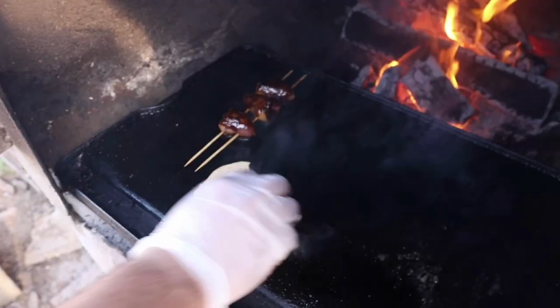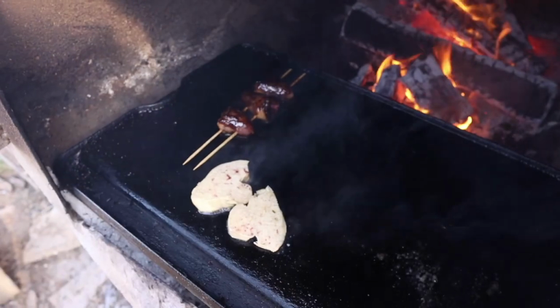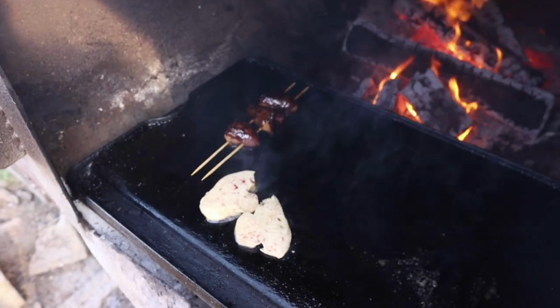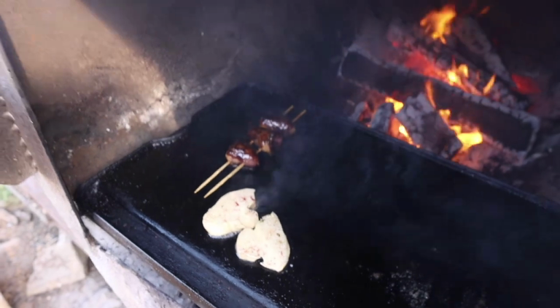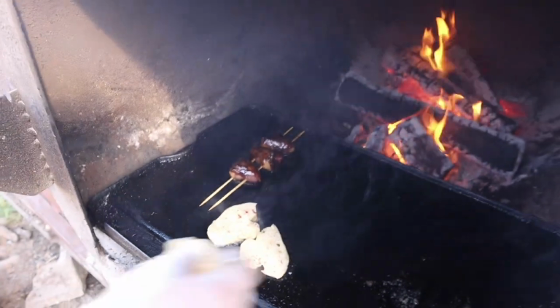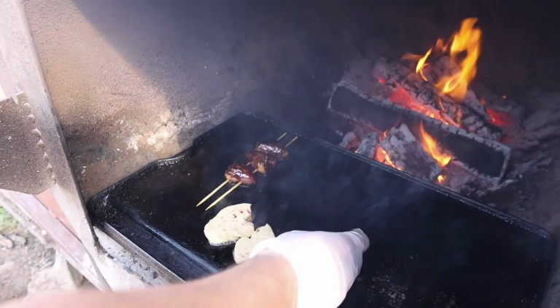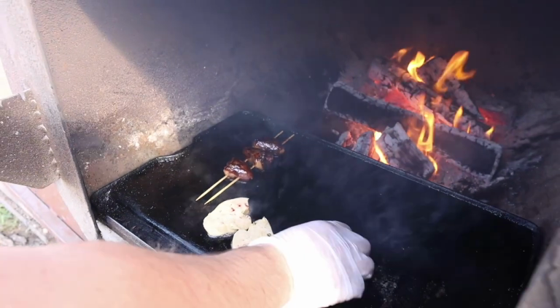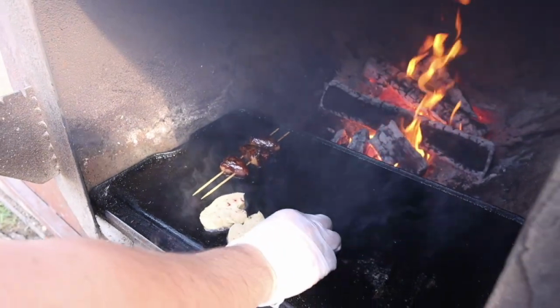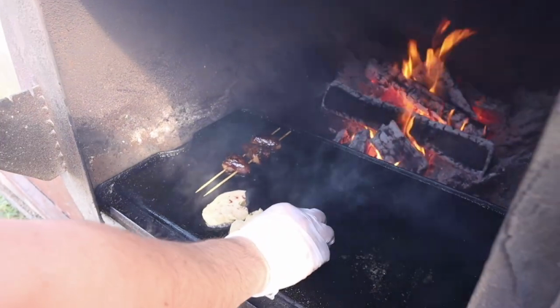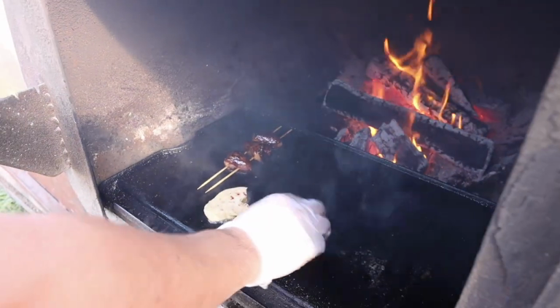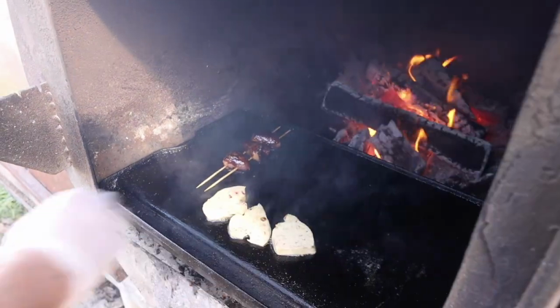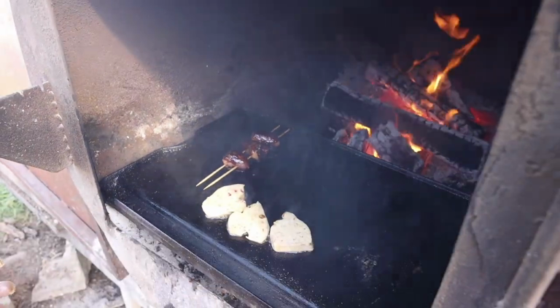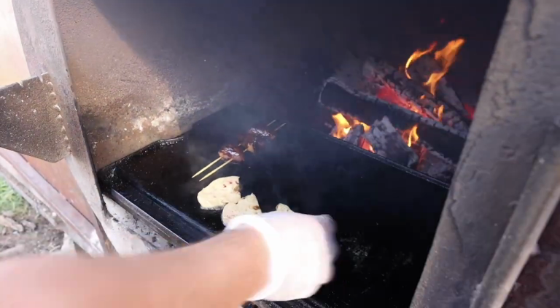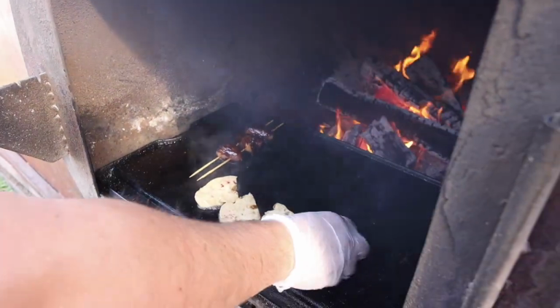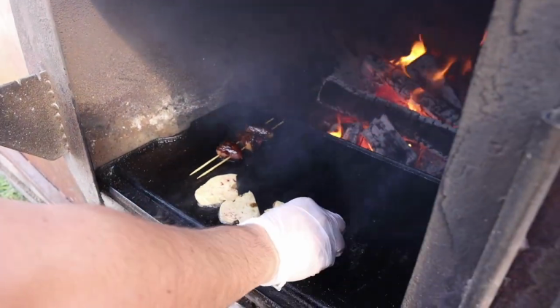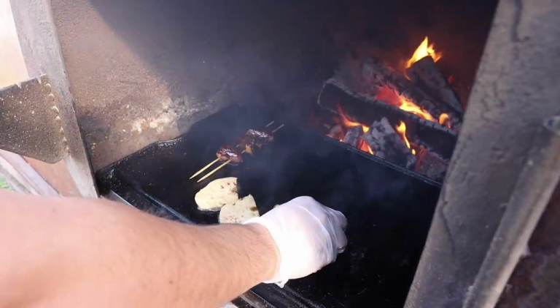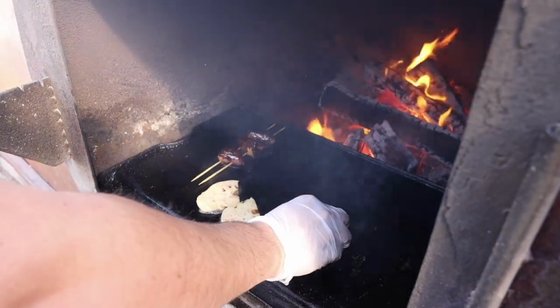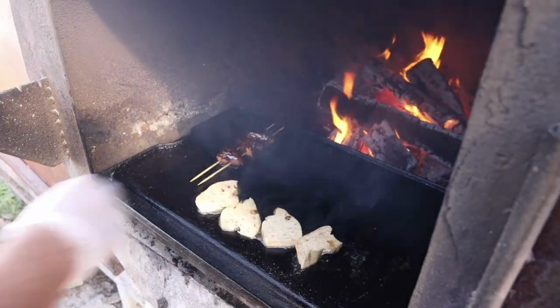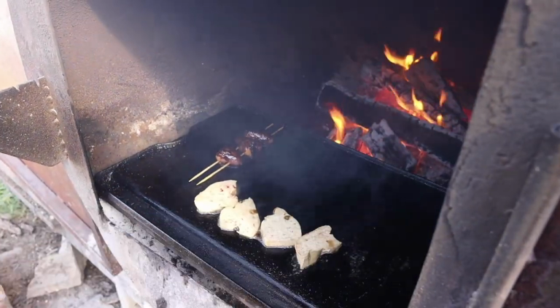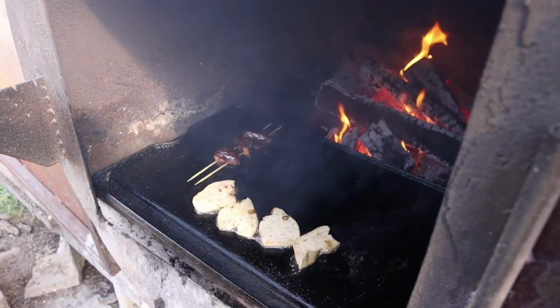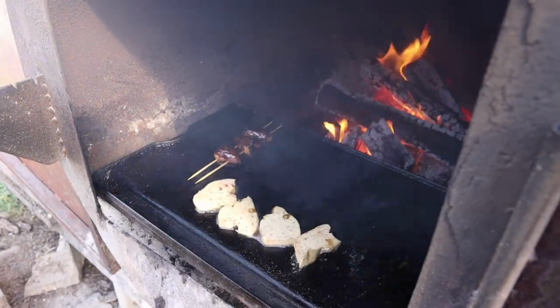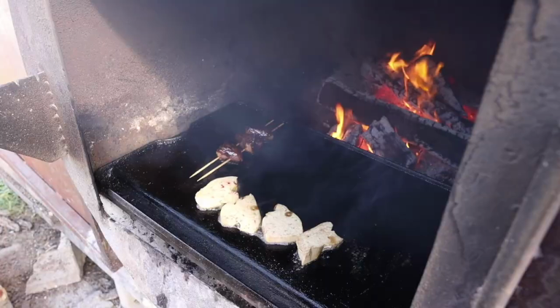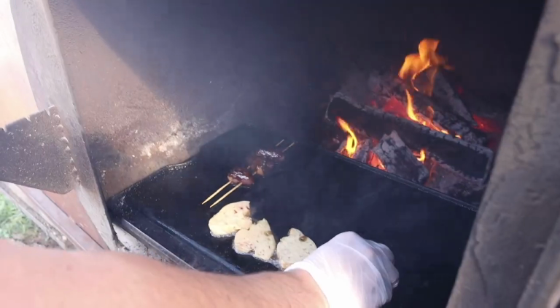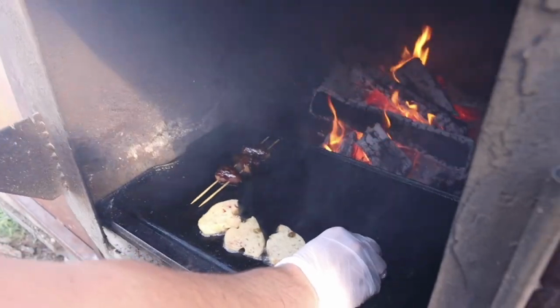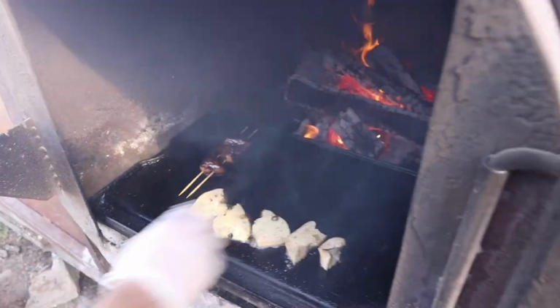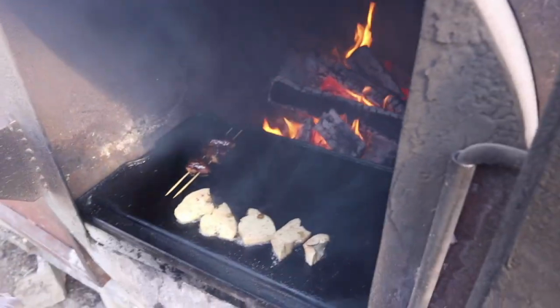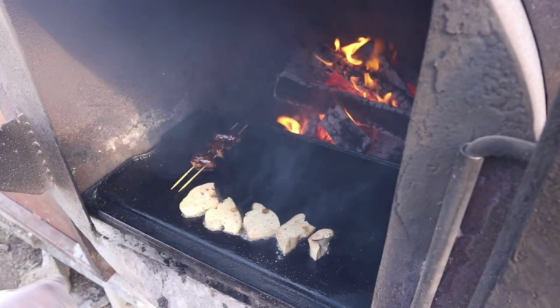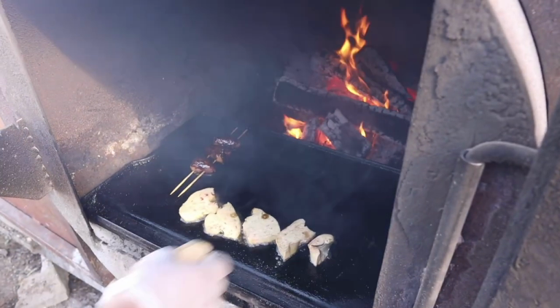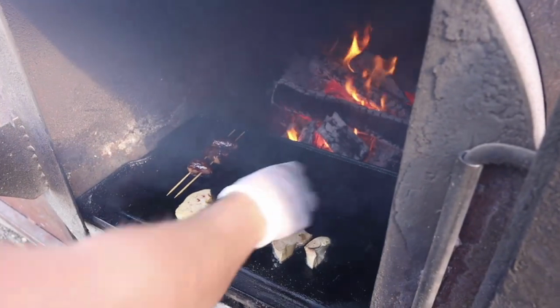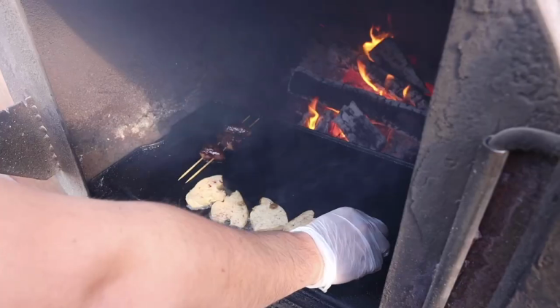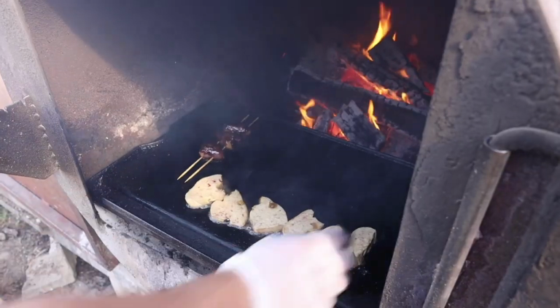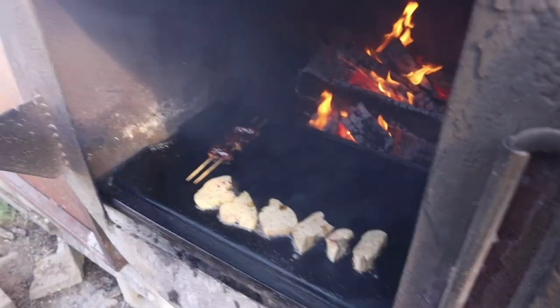These duck hearts are the only pieces we're not selling — they're just going to be for us. There's only three of them so me, Brad, and Cole are going to eat them. We're not giving any to Sawyer.